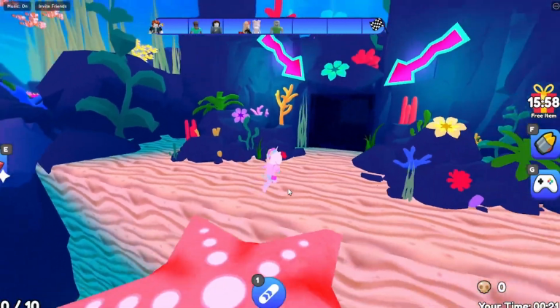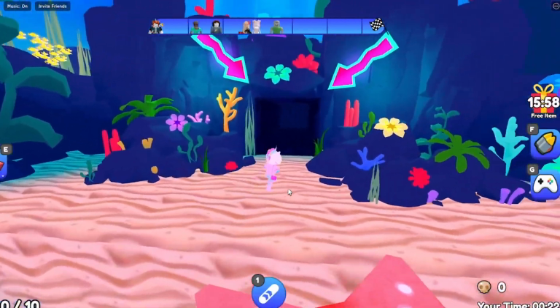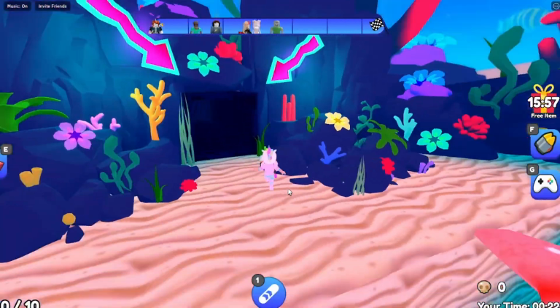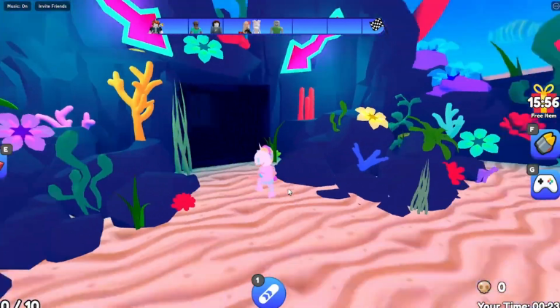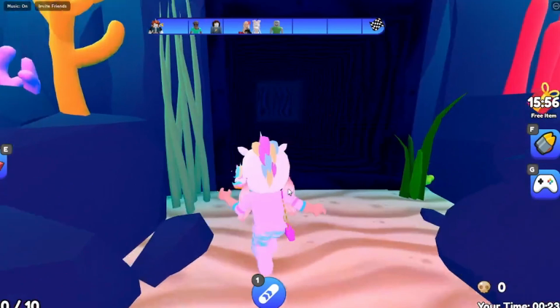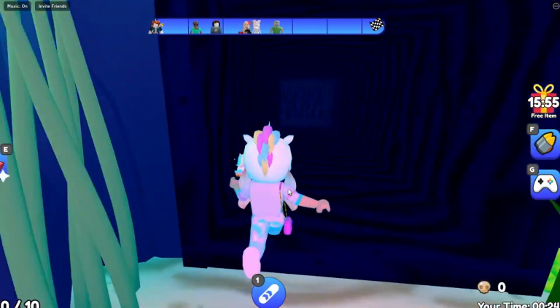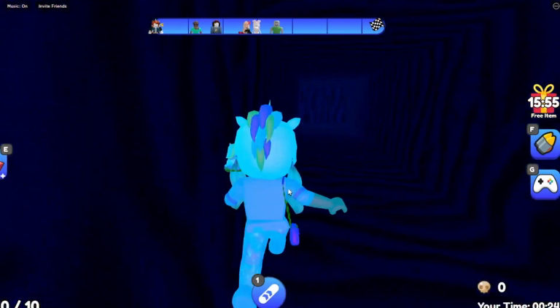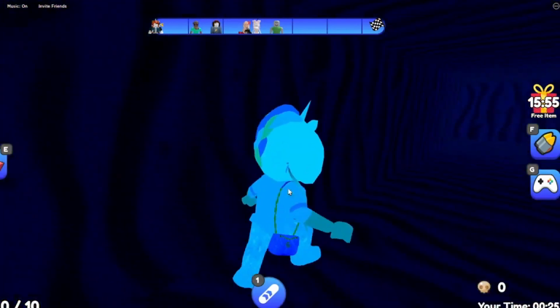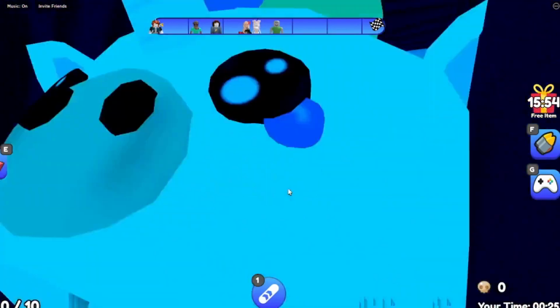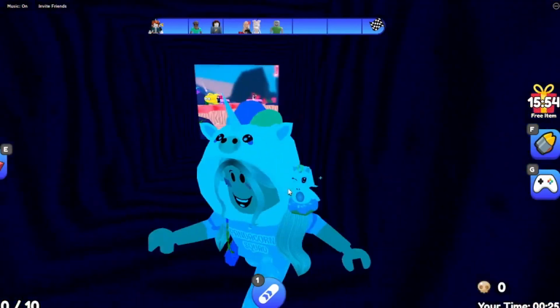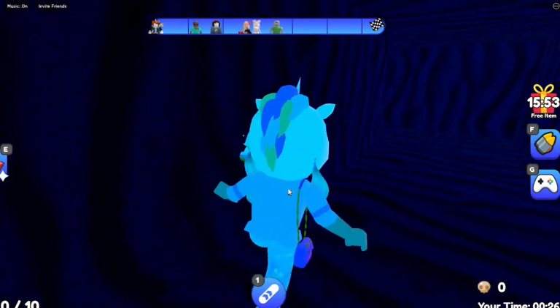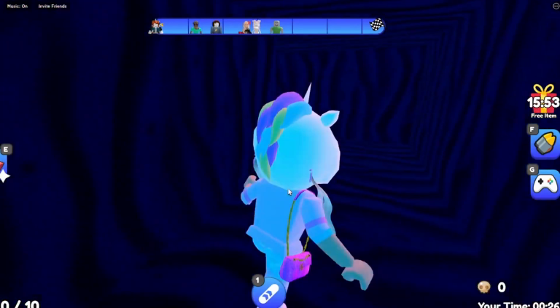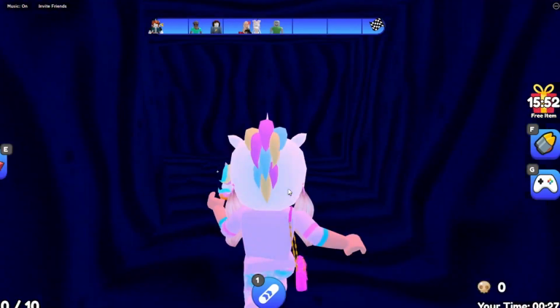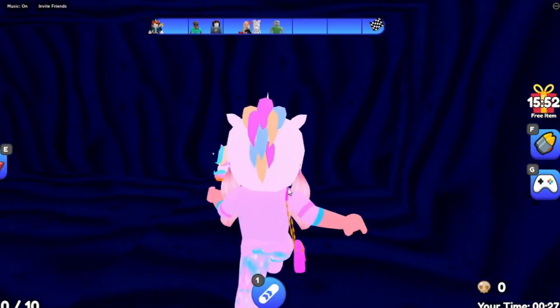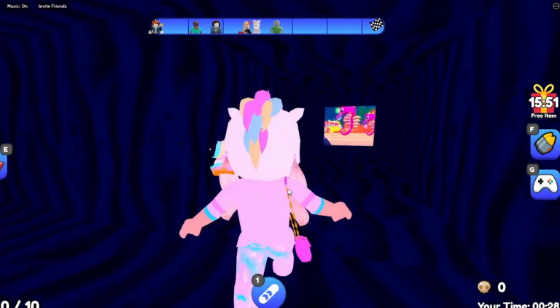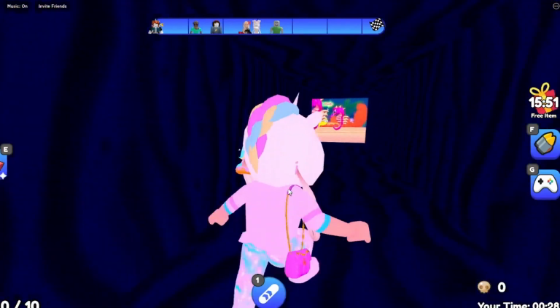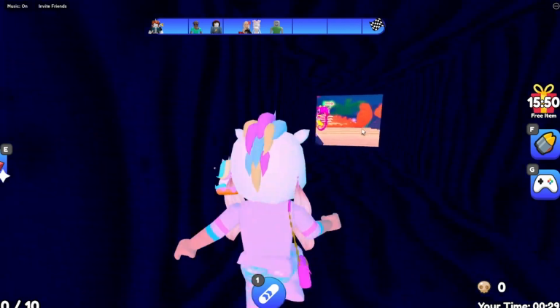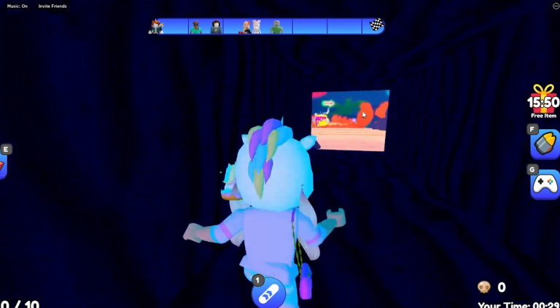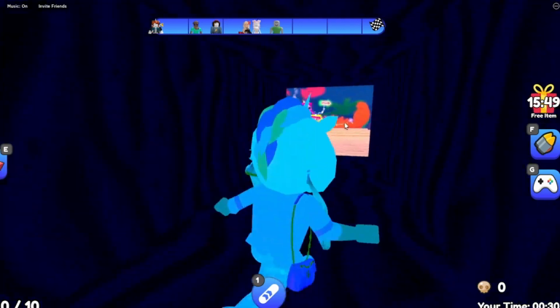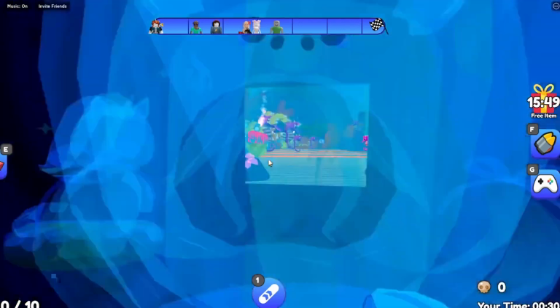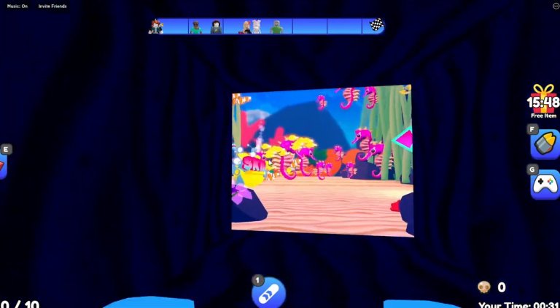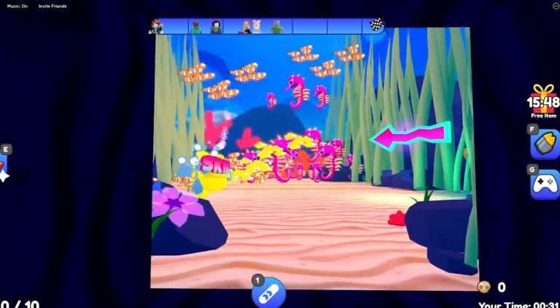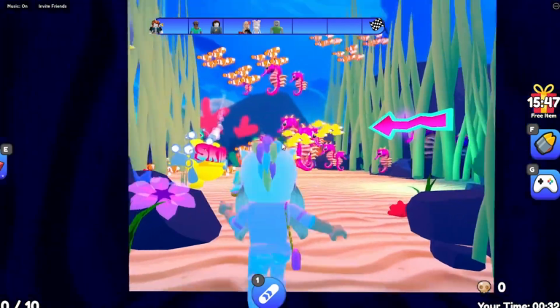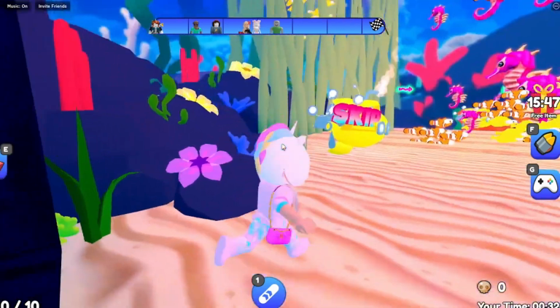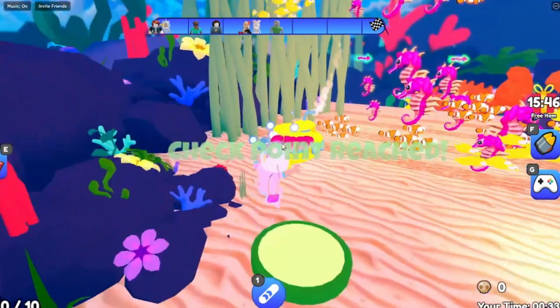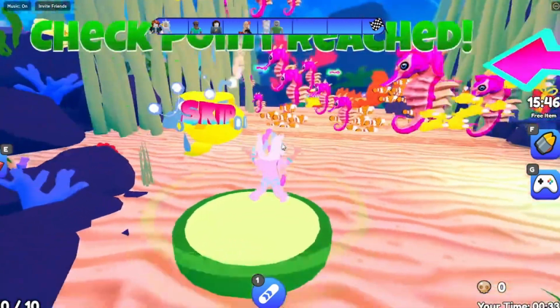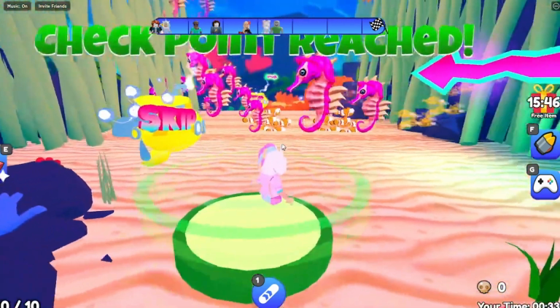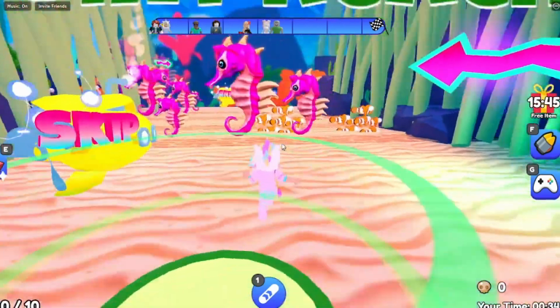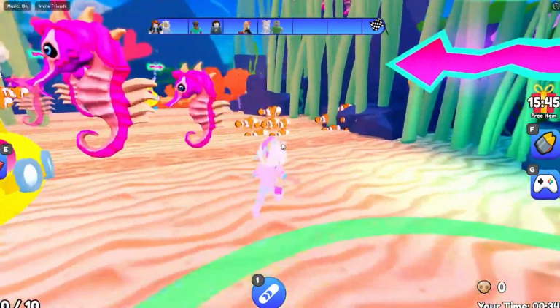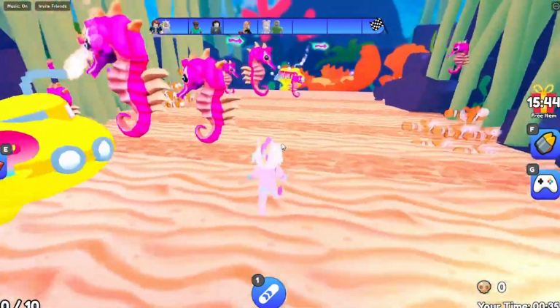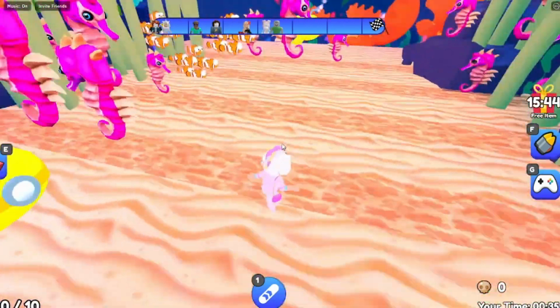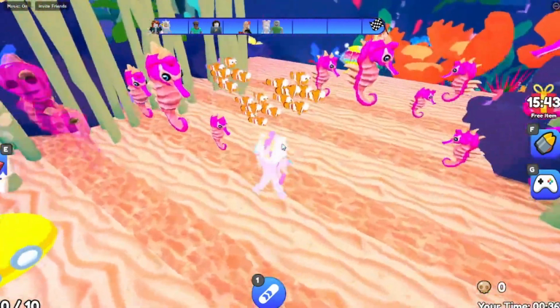We made it! Now we're entering the cave. Oh my gosh it's so dark in here. Let's see which way you're supposed to go. This way - oh my goodness, I see some seahorses! Alright, we've made it to the next checkpoint. We're doing good.